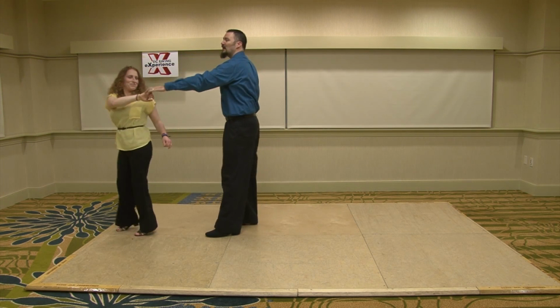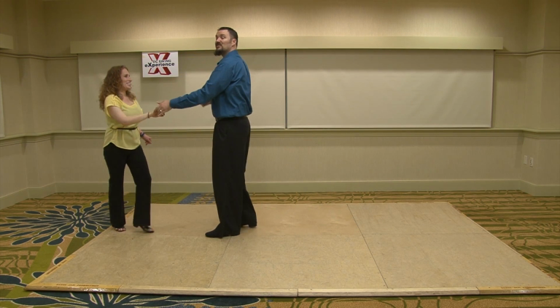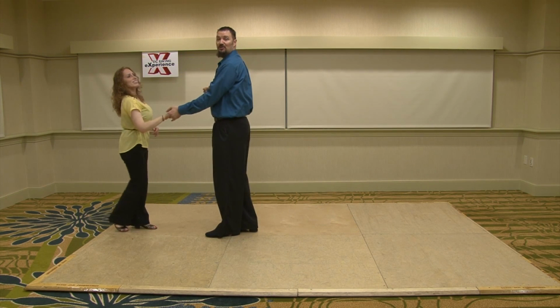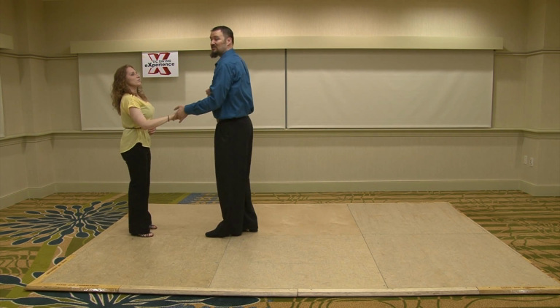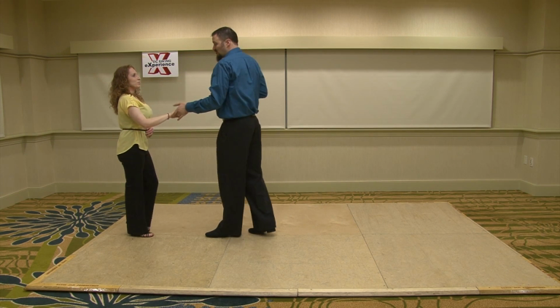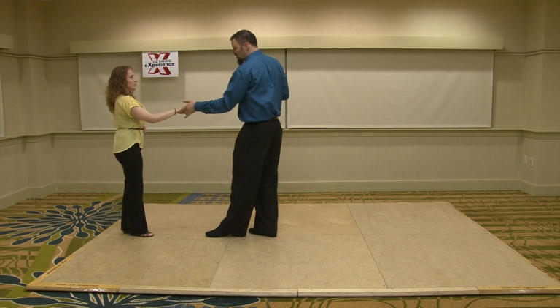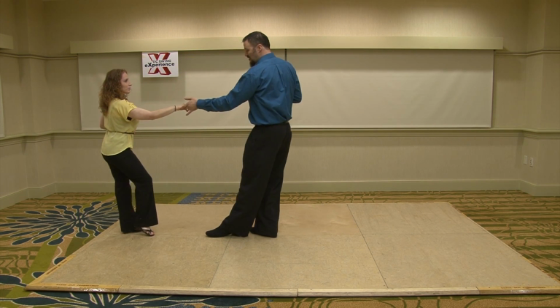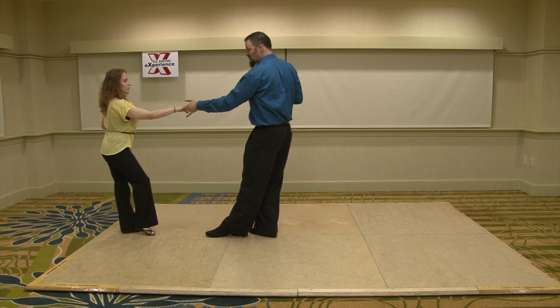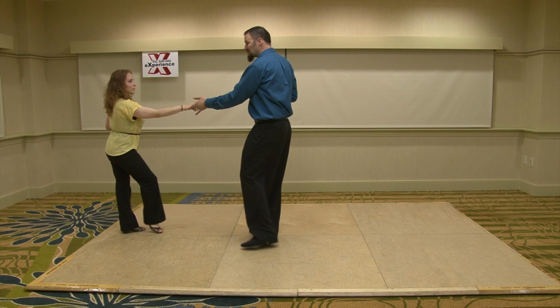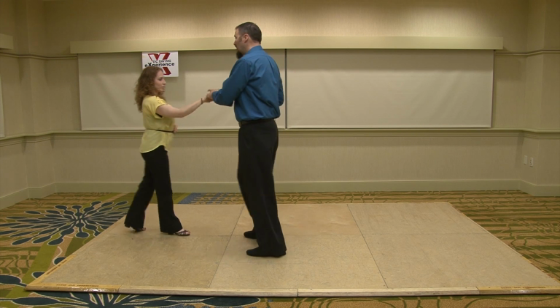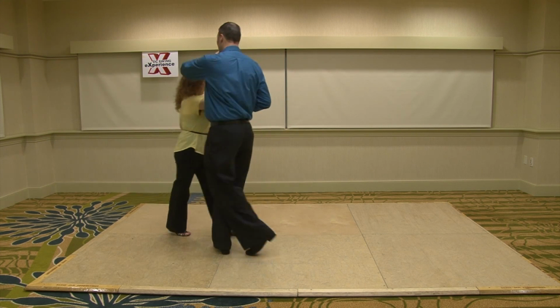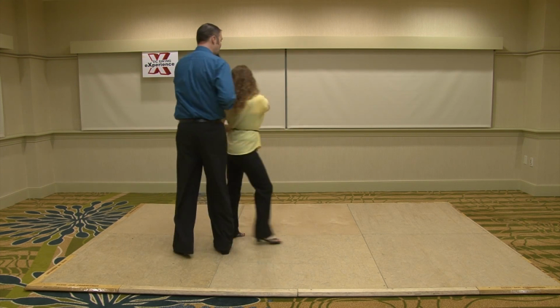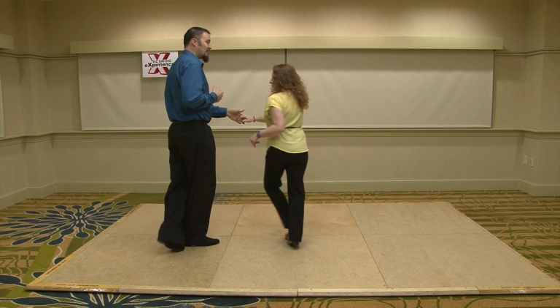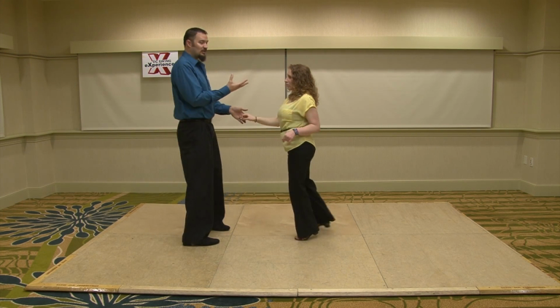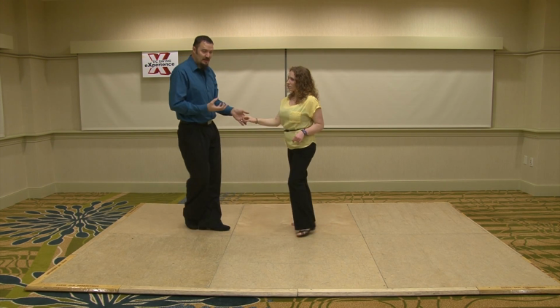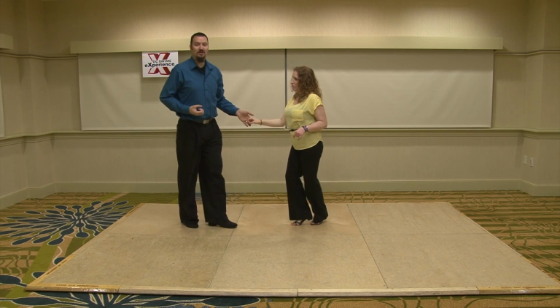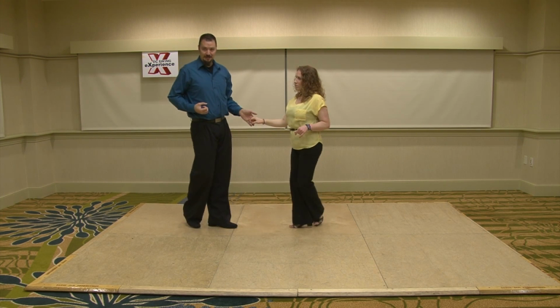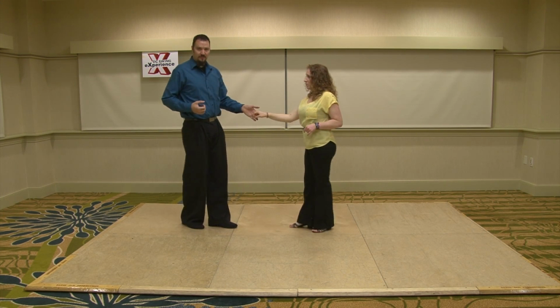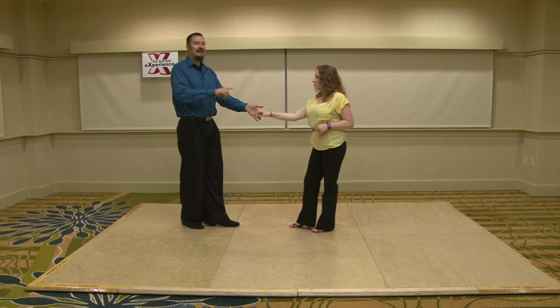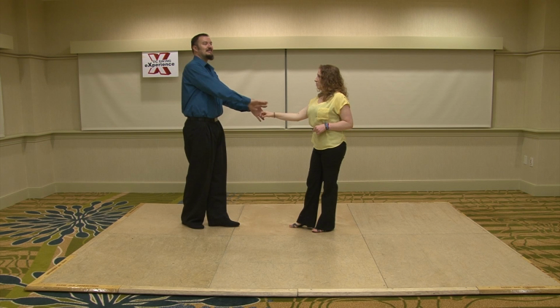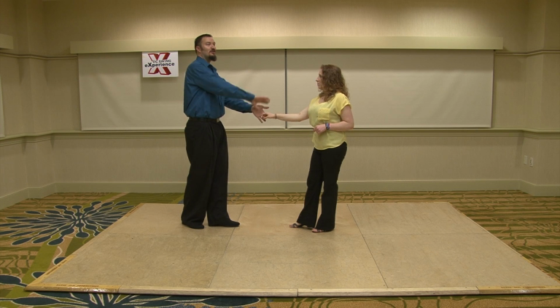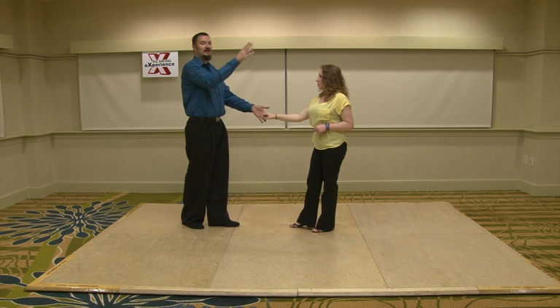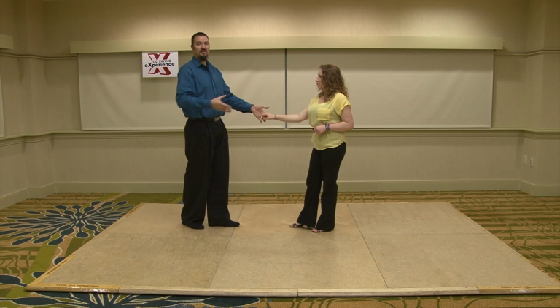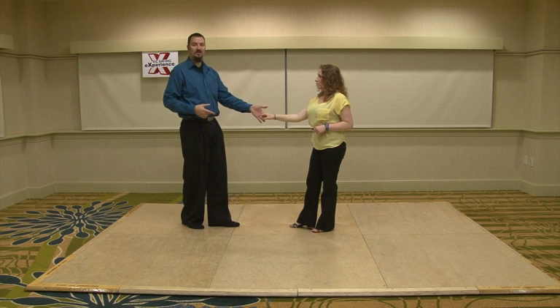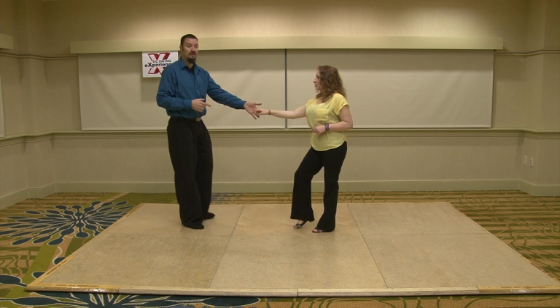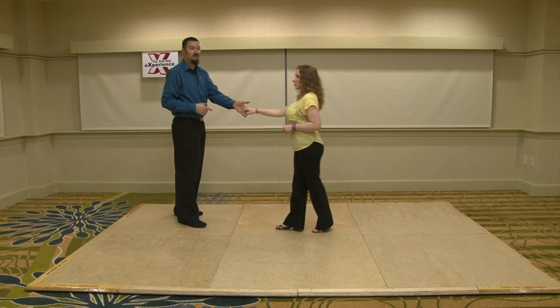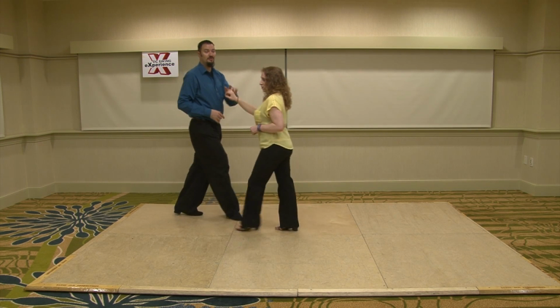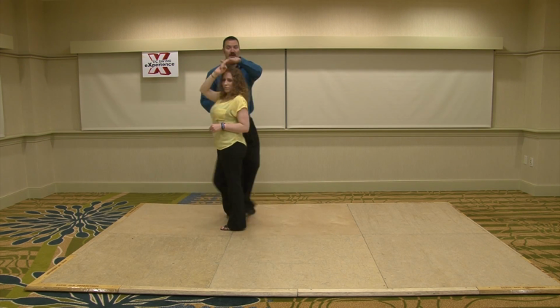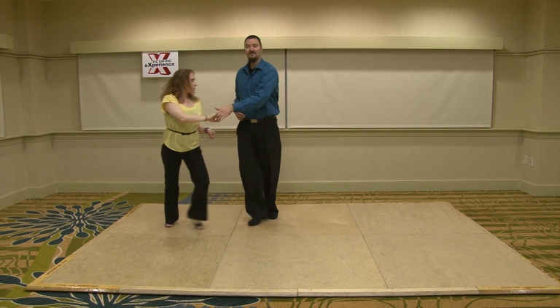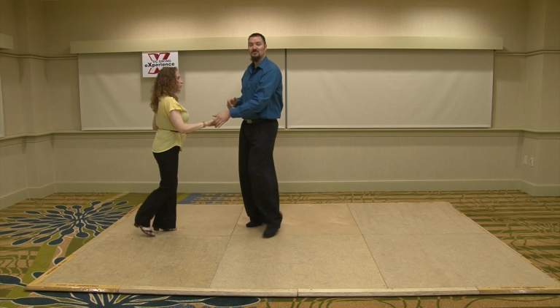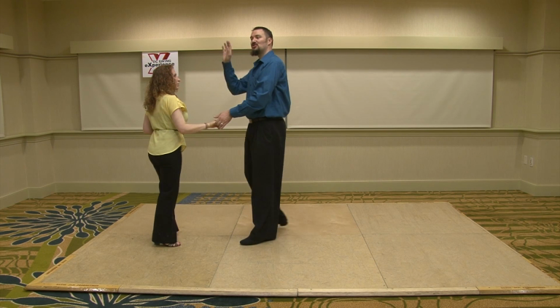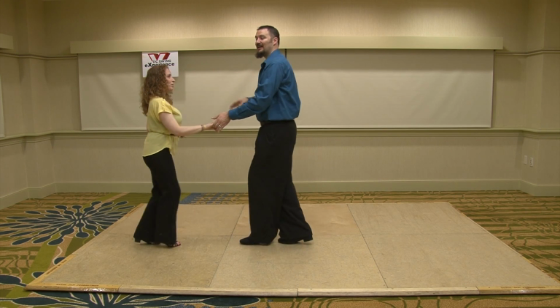Now we can do the same thing in underarm passes. I go from stretching from her to me, a quick underarm, back all the way down, stretching from her to me. I can take my underarm up and down as quick as possible — it goes up on two, goes down on three. However fast it goes up, she brings it down.